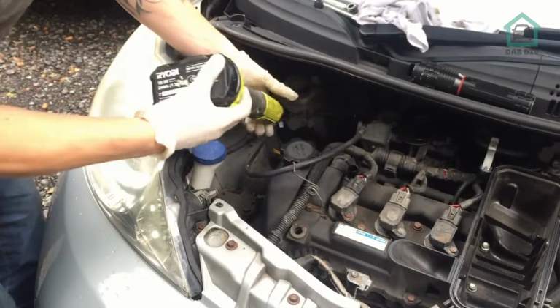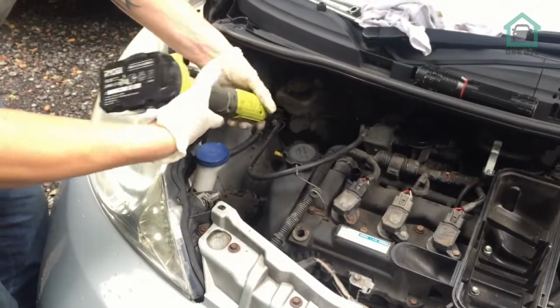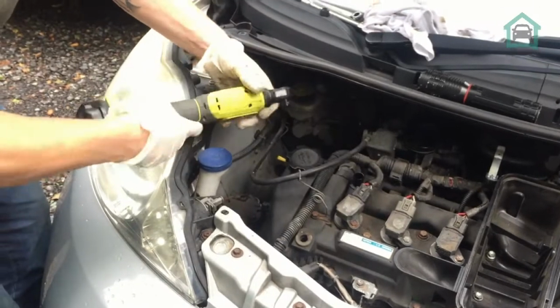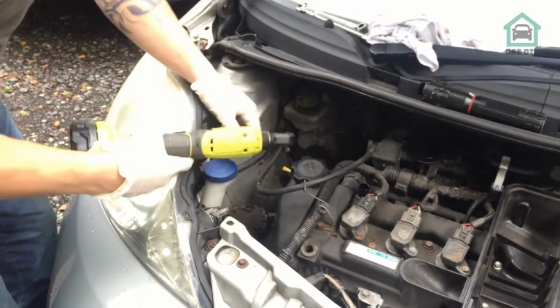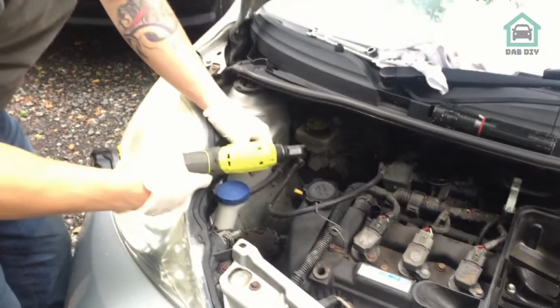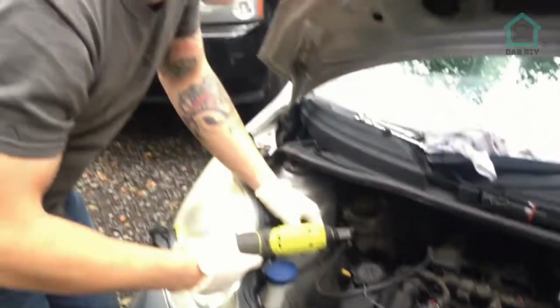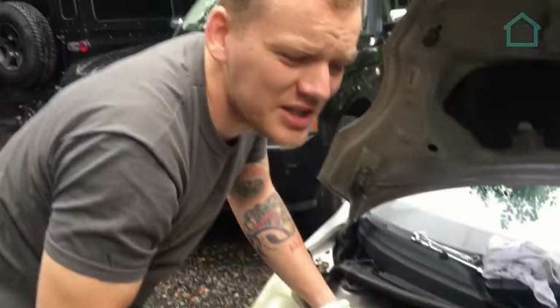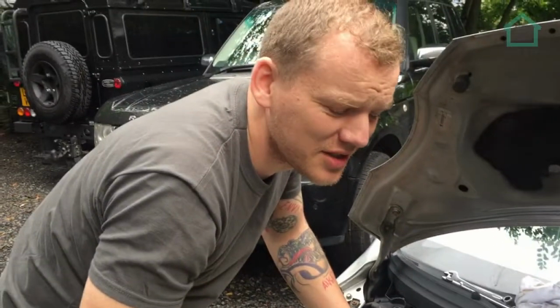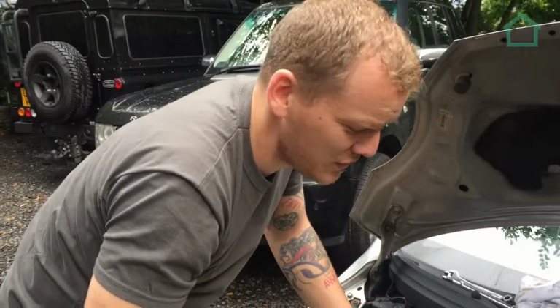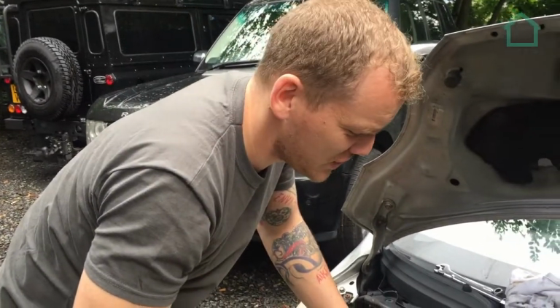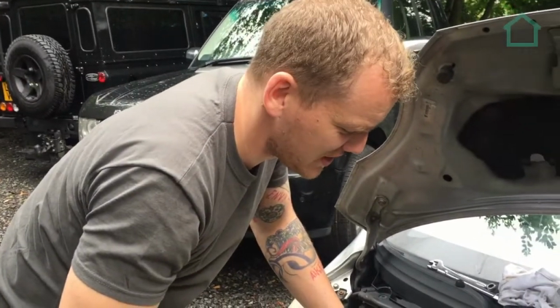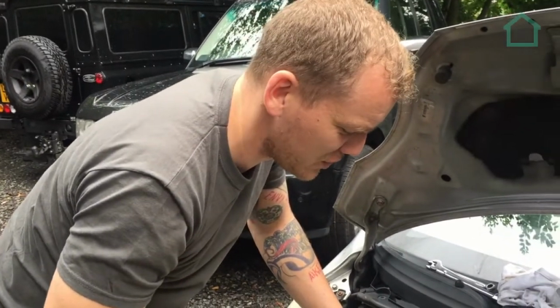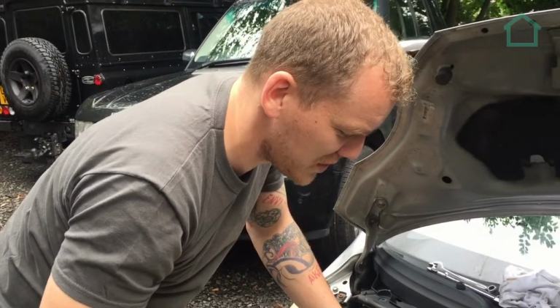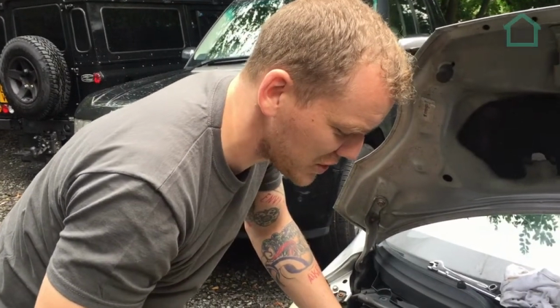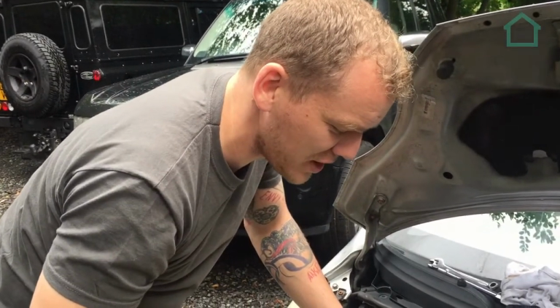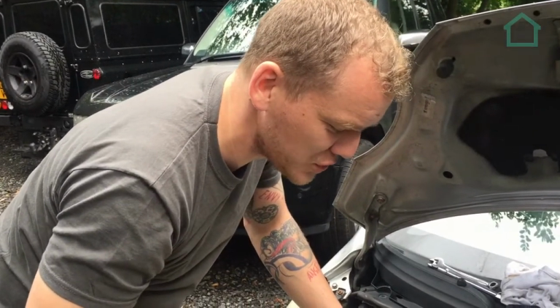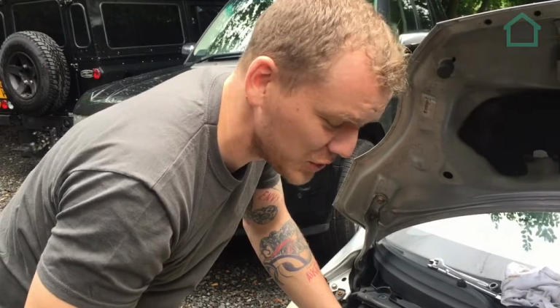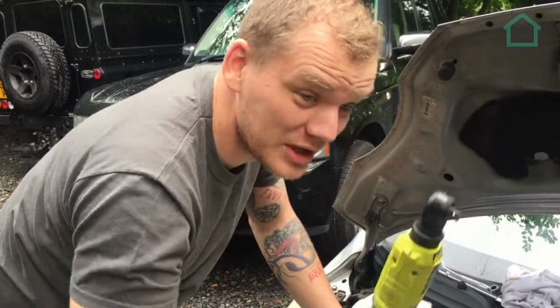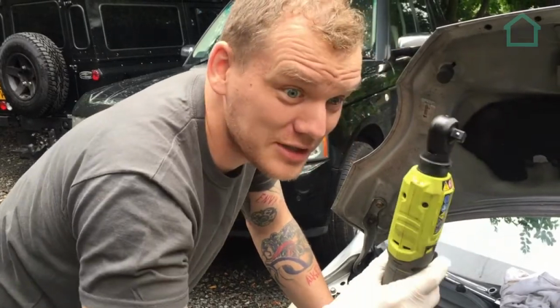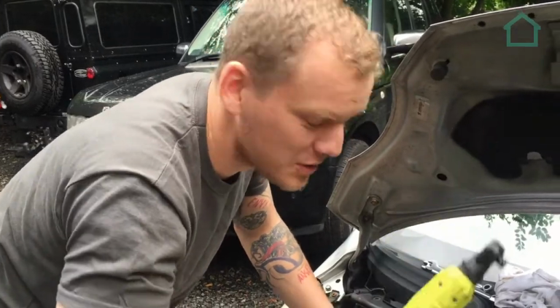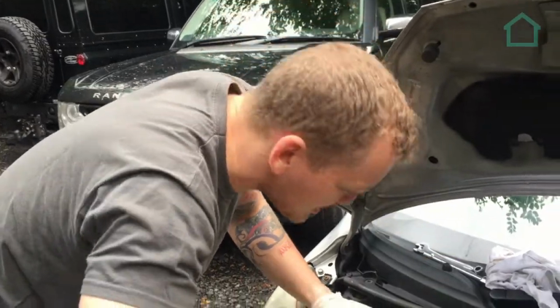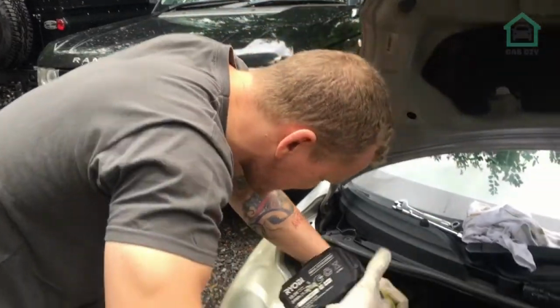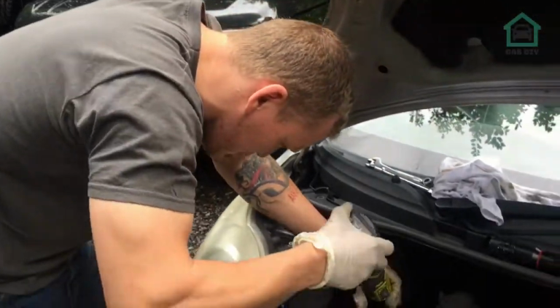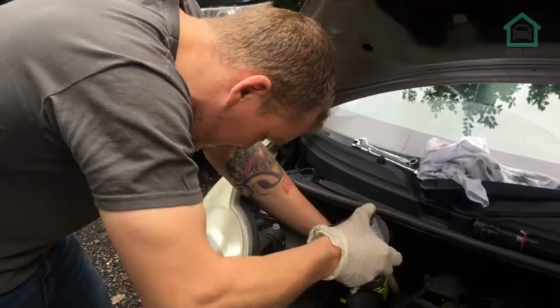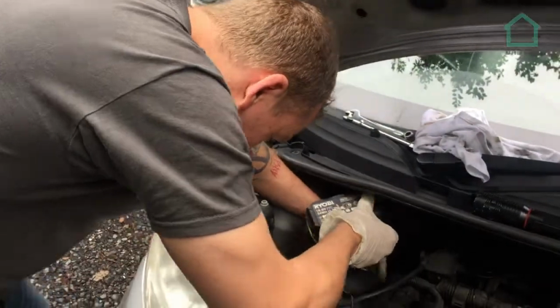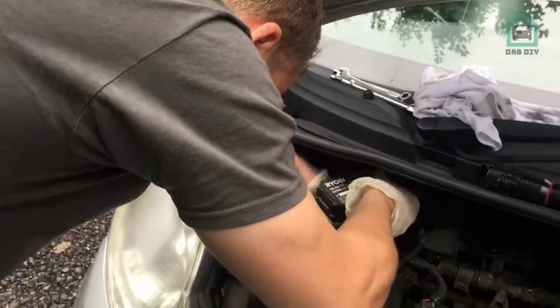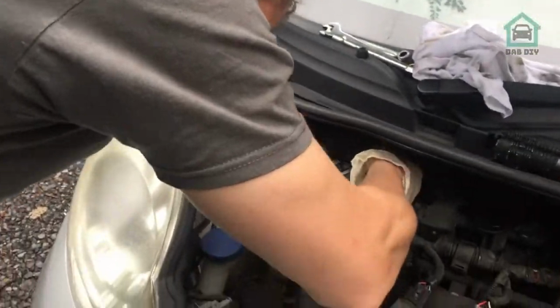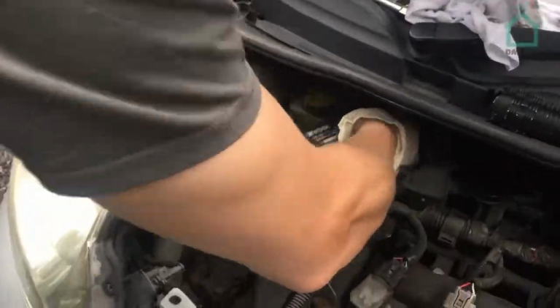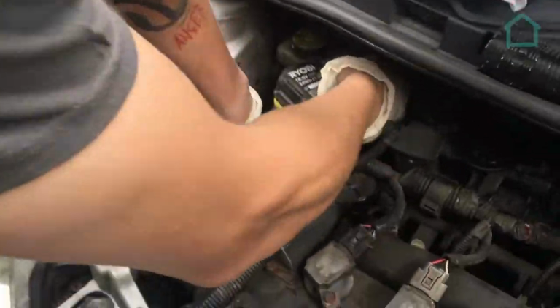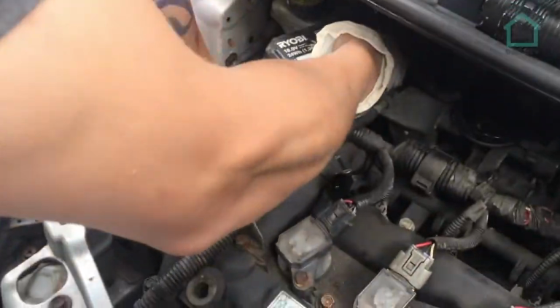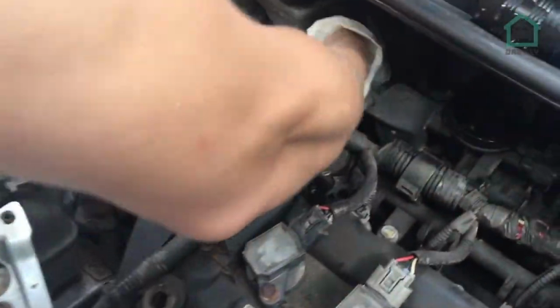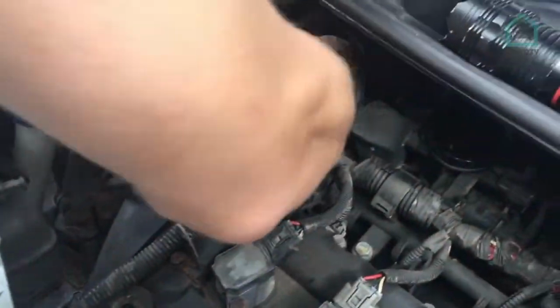A note for anybody going at this: if you feel like cheating or you feel like using your friend like a tool mule, get yourself one of these - it'll save you a lot of time and a lot of broken knuckles.